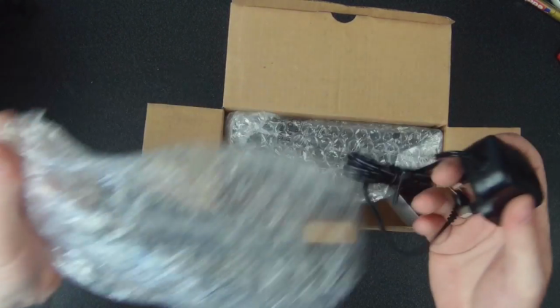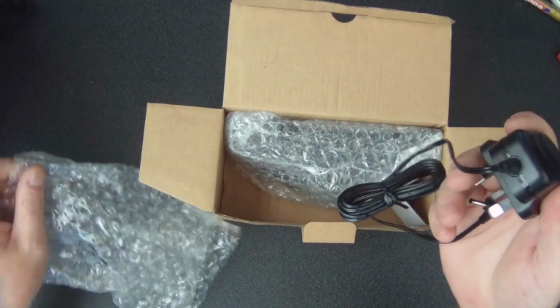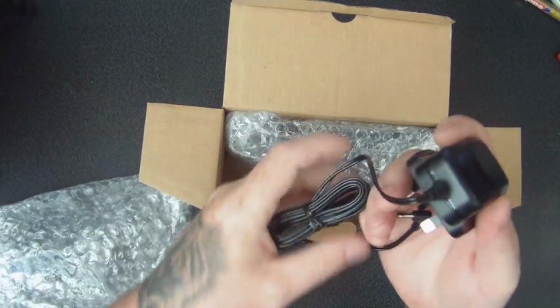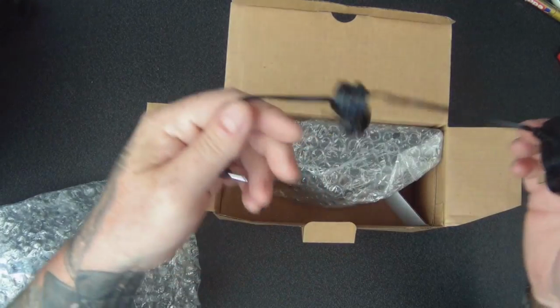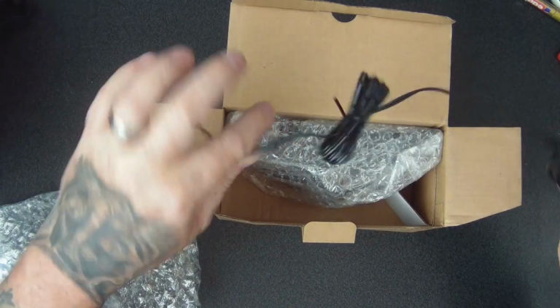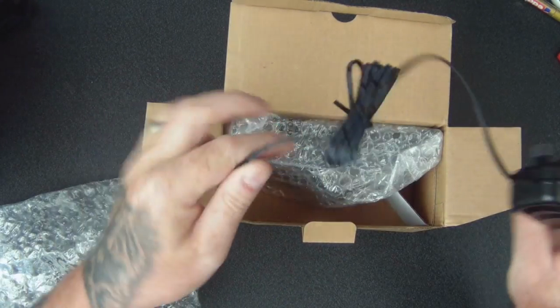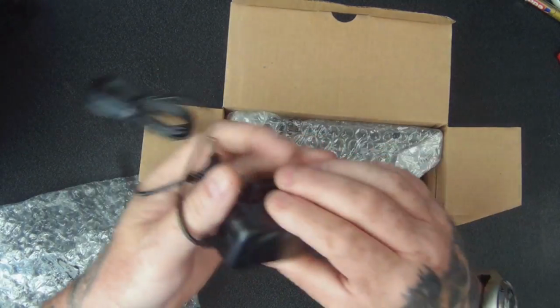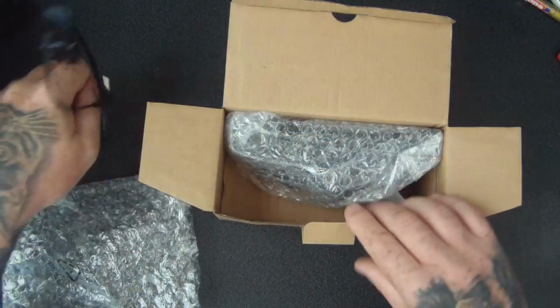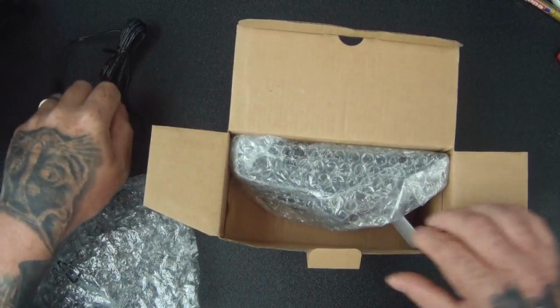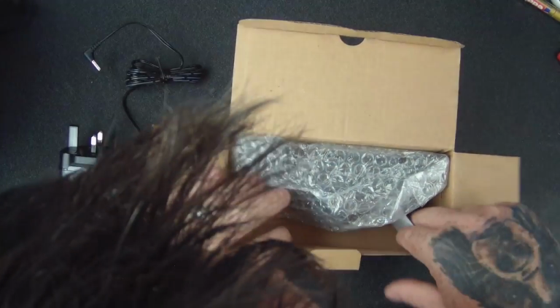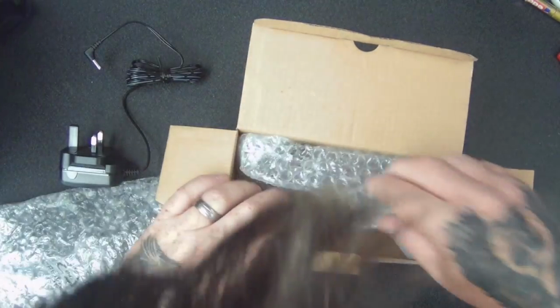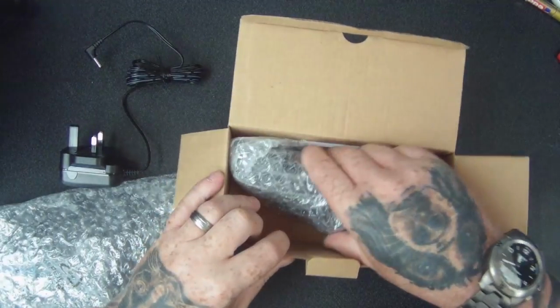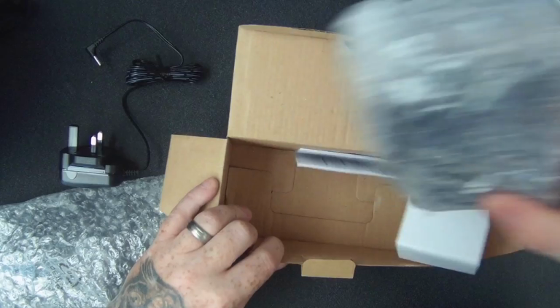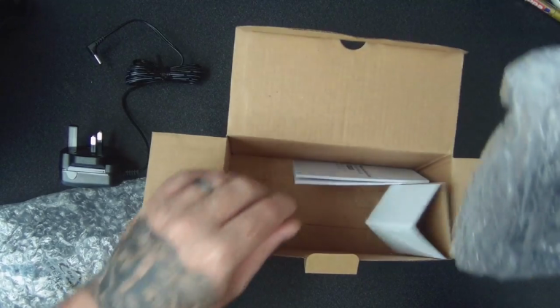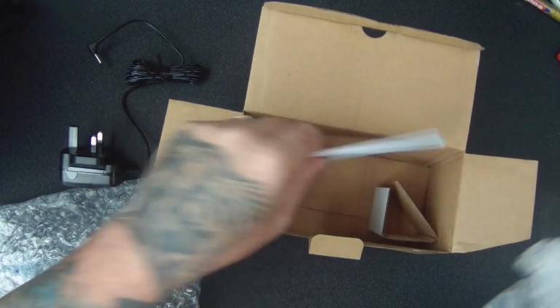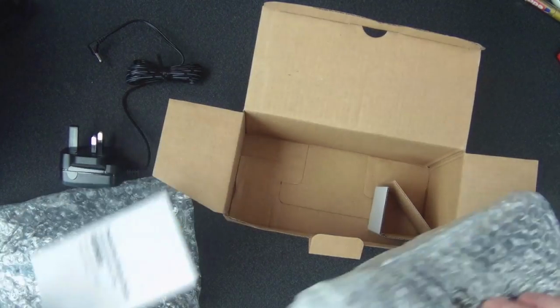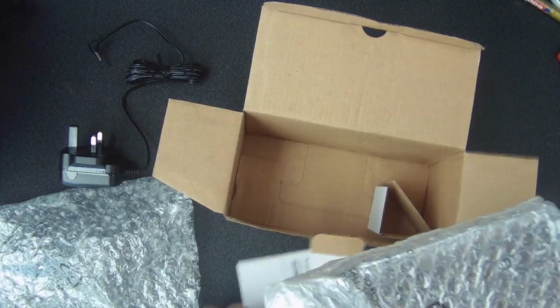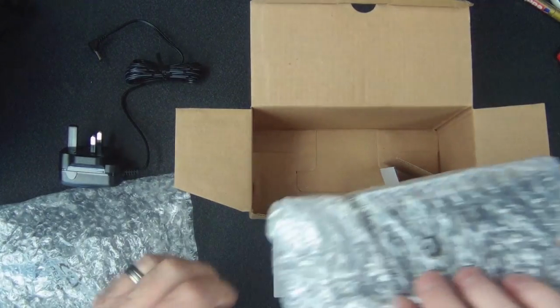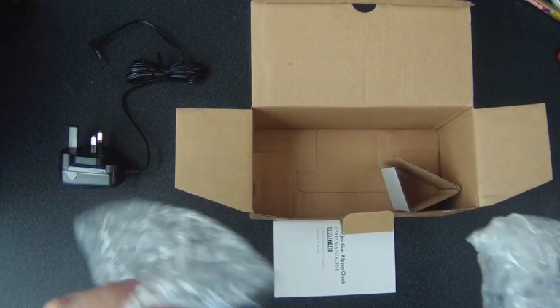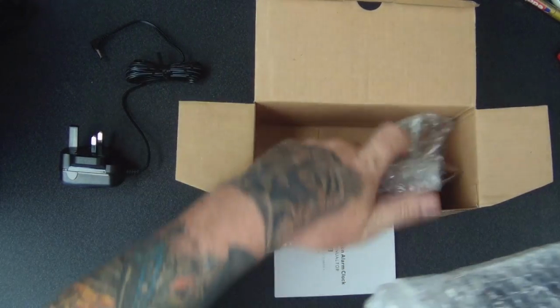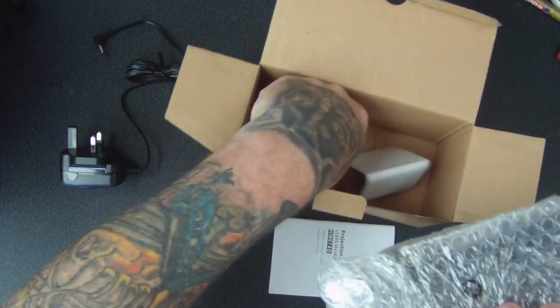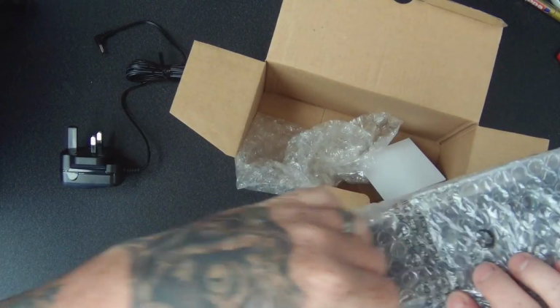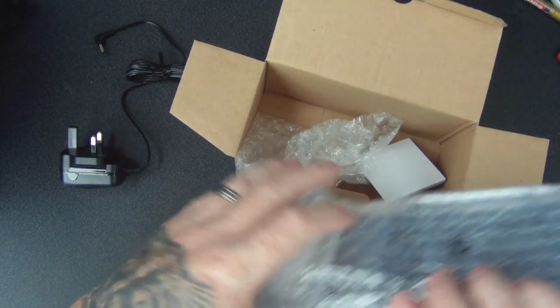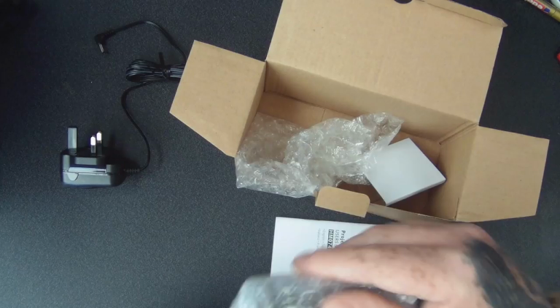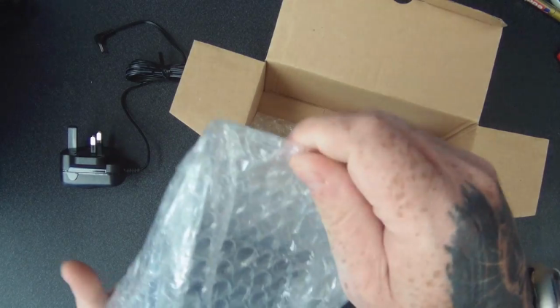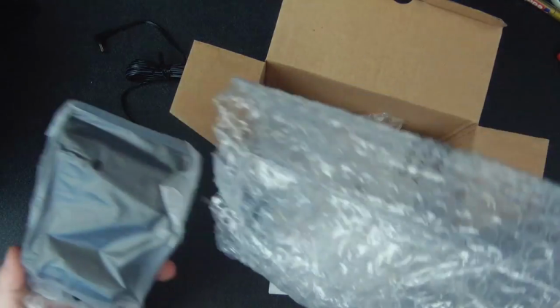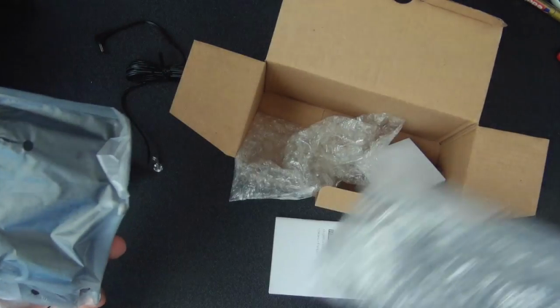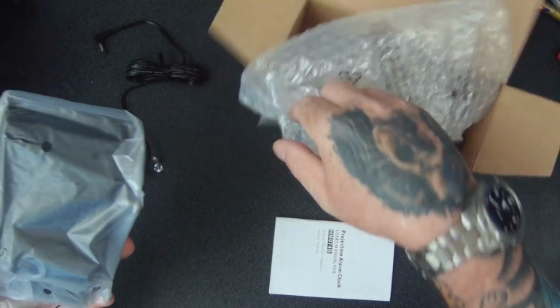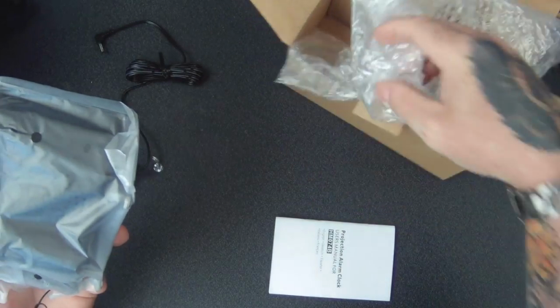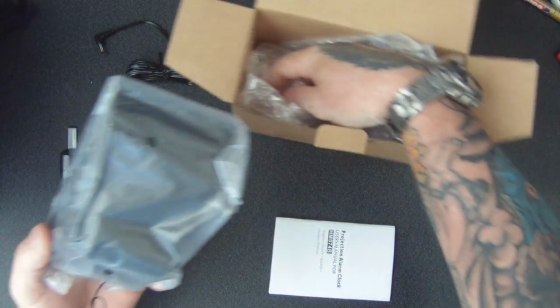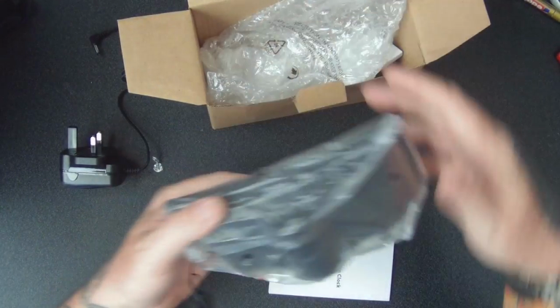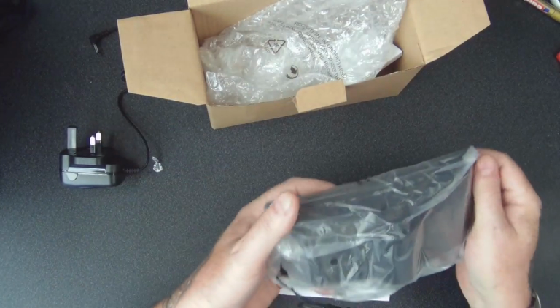We've got a bag here with a power supply, alarm clock, and some instructions. It's definitely well packed.